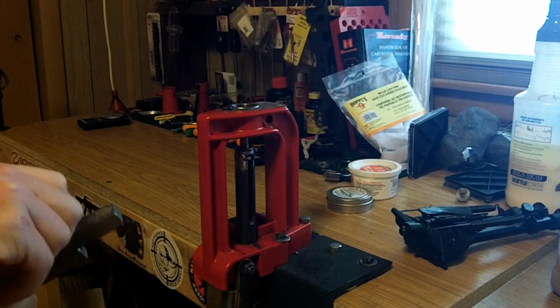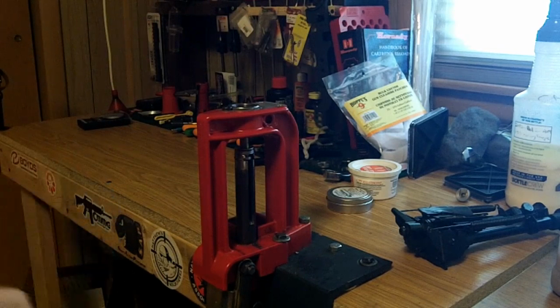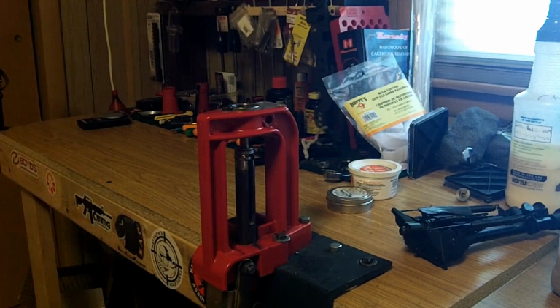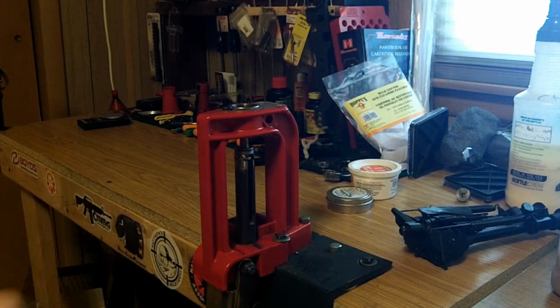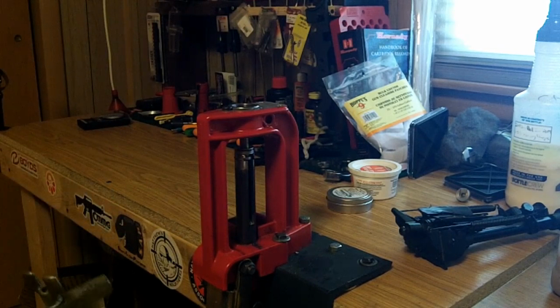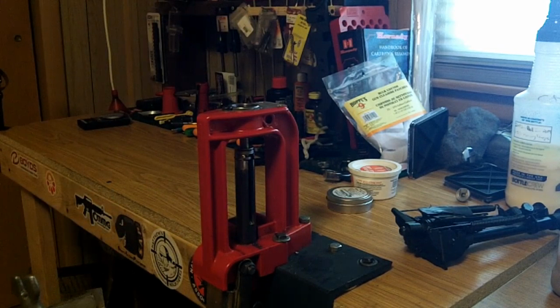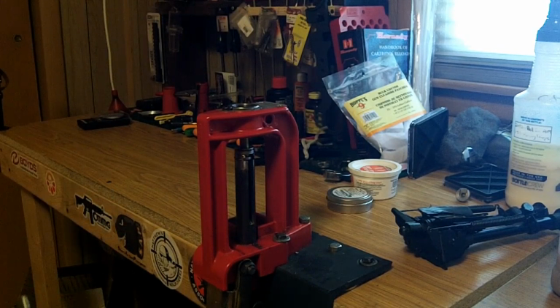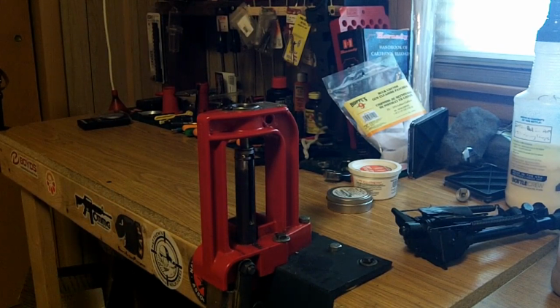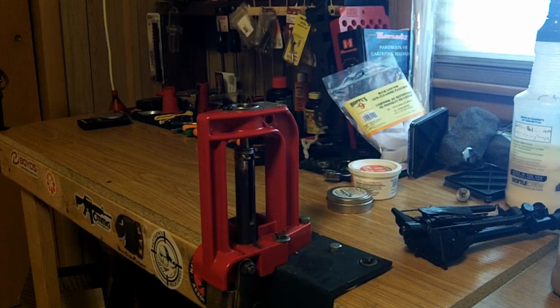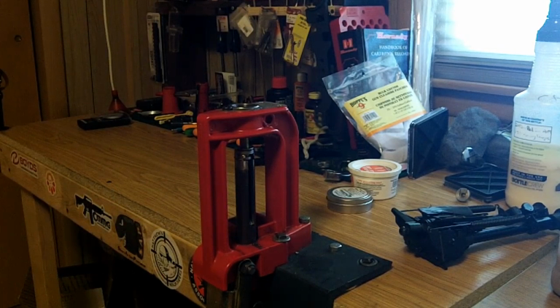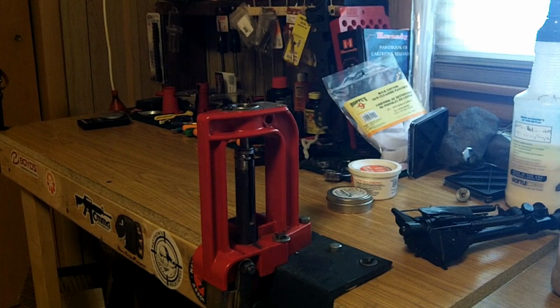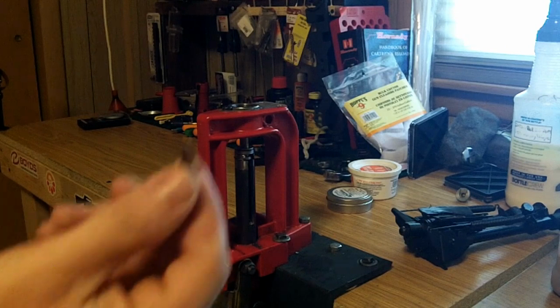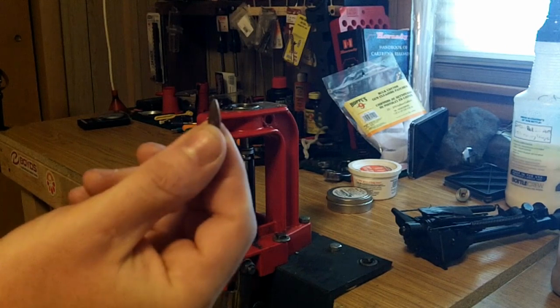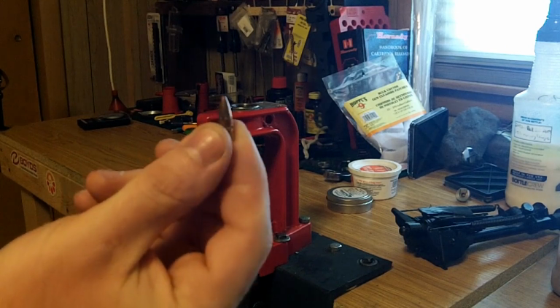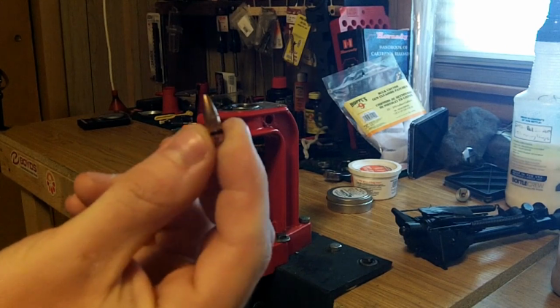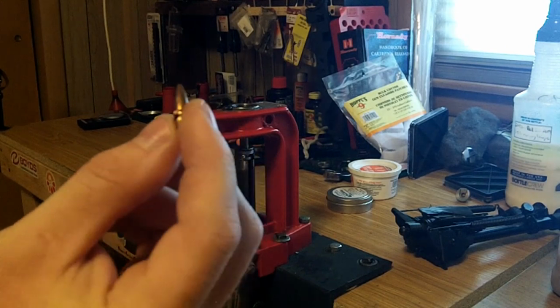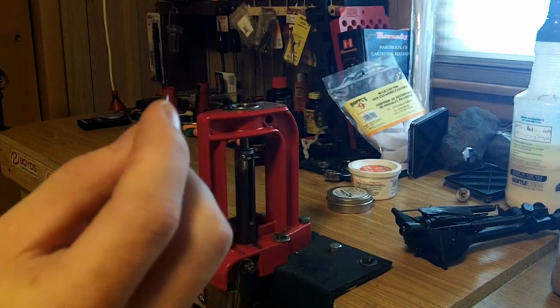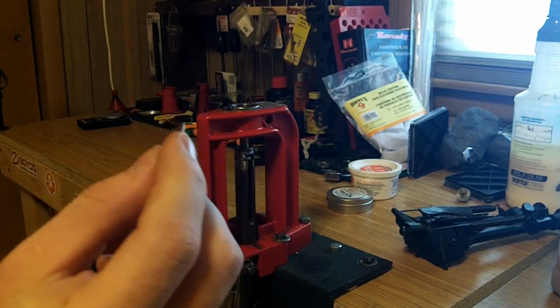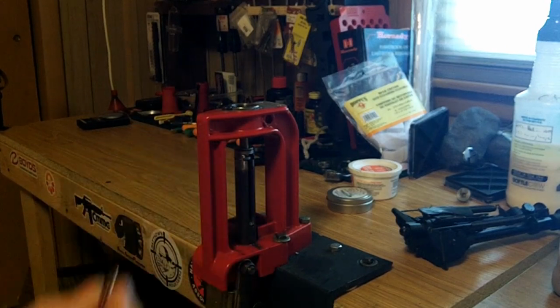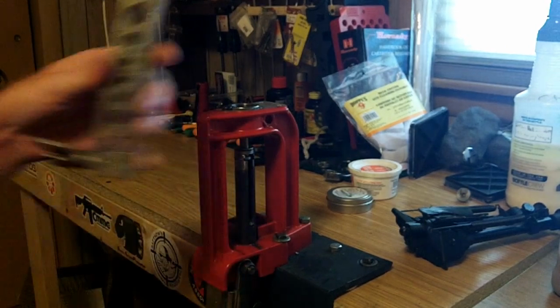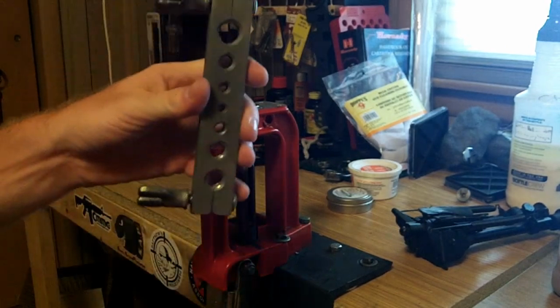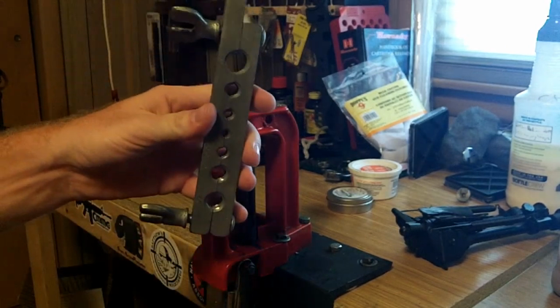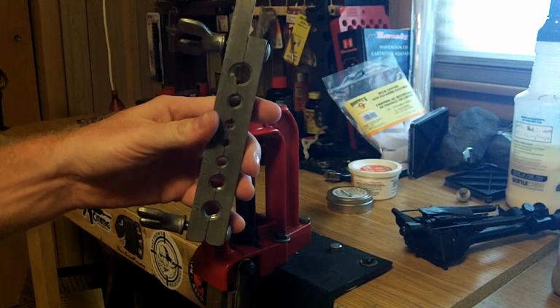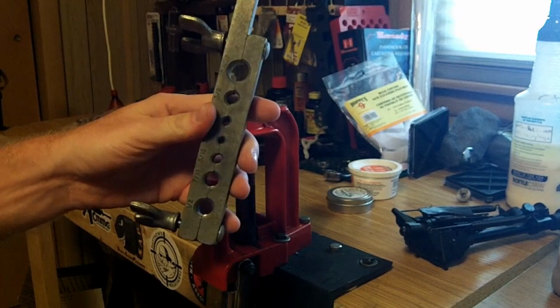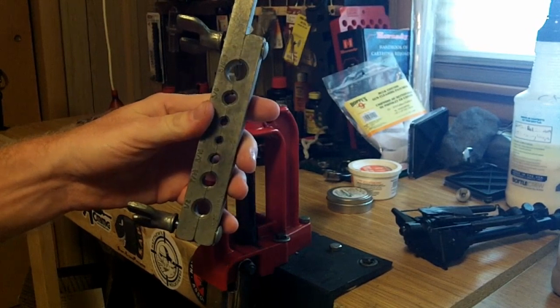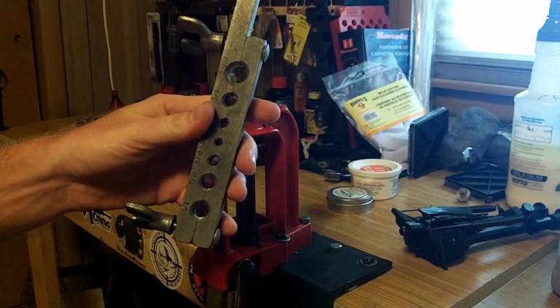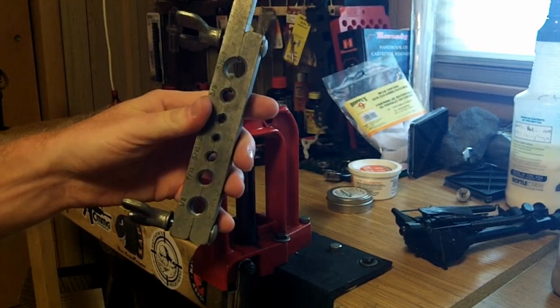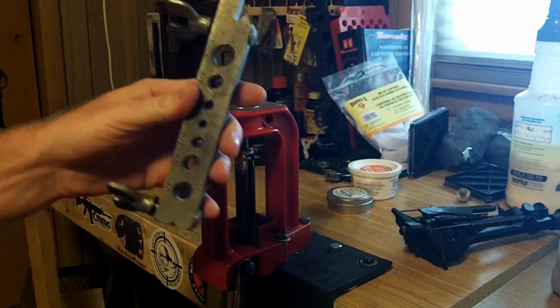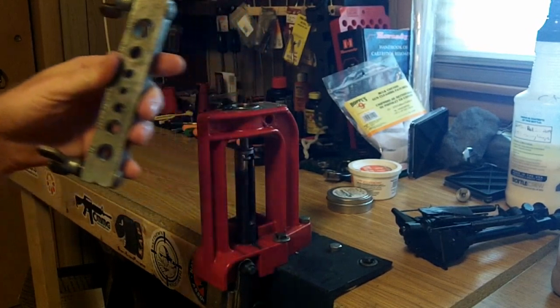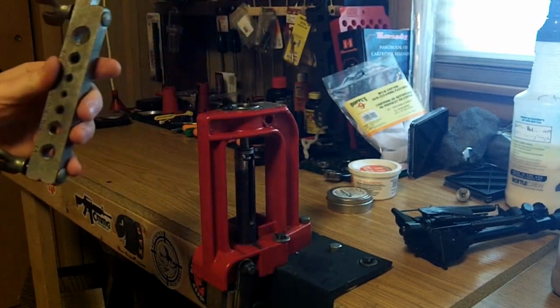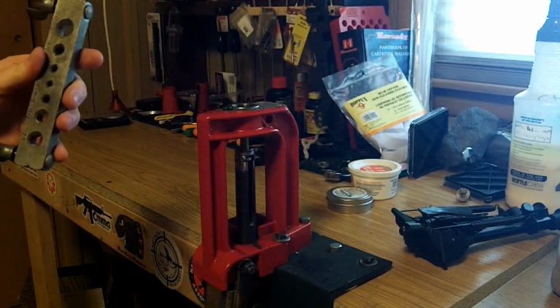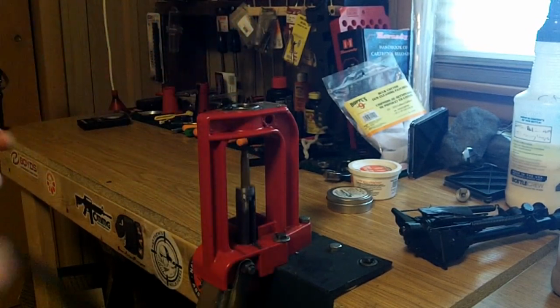It does mar your bullet up a little bit. However, for some of these rounds it's not too bad — it's not any worse than a pair of pliers. I keep one of these on my reloading bench at all times and it does a pretty good job. Thanks for watchin'.